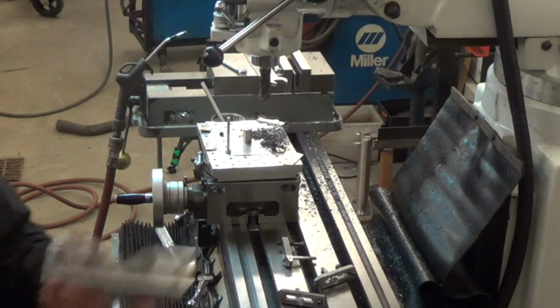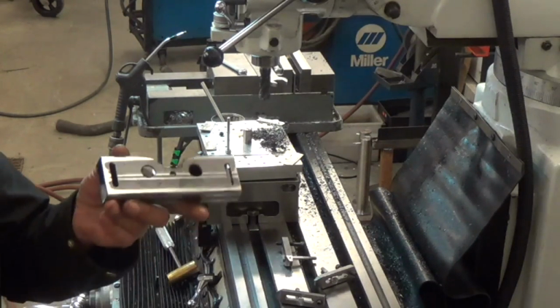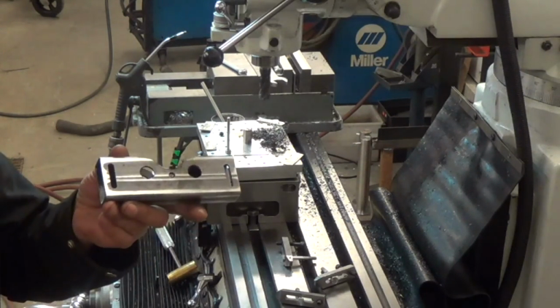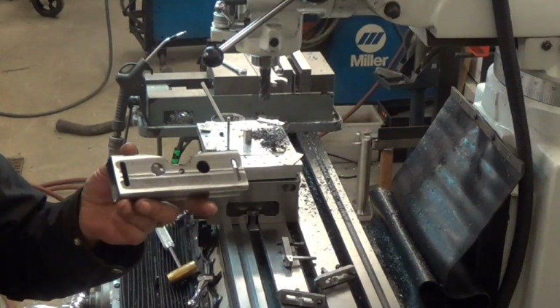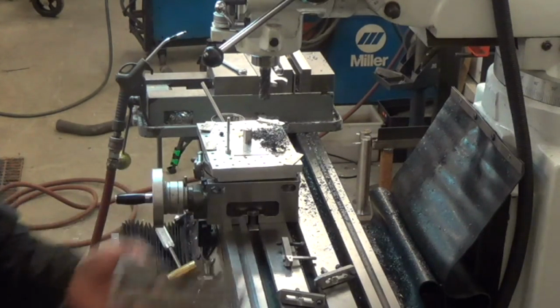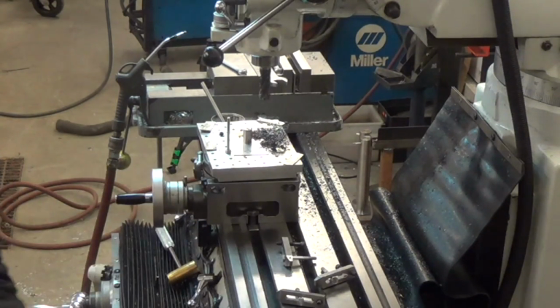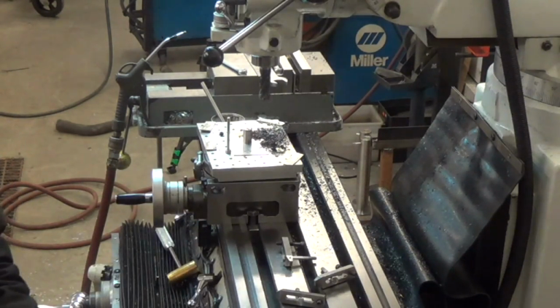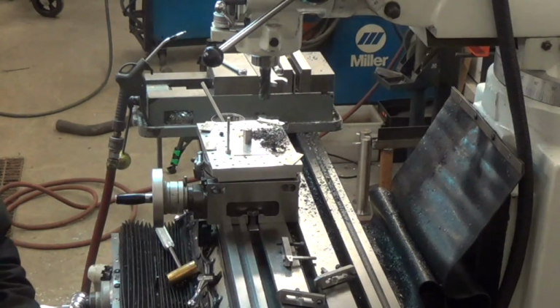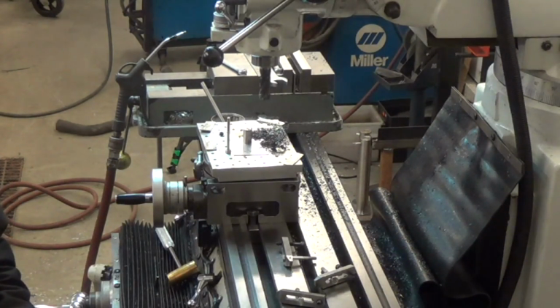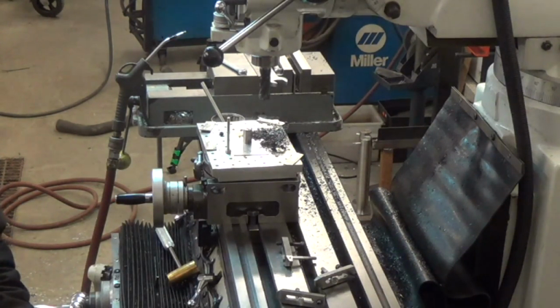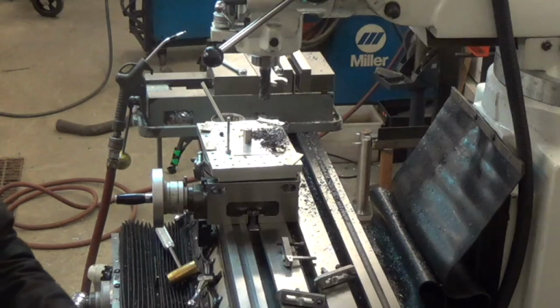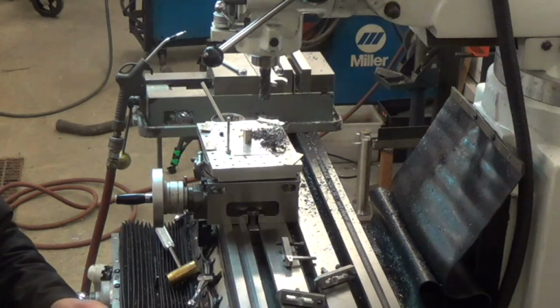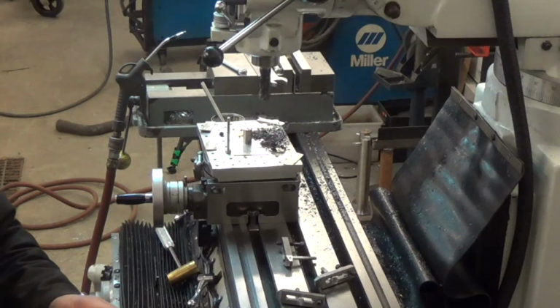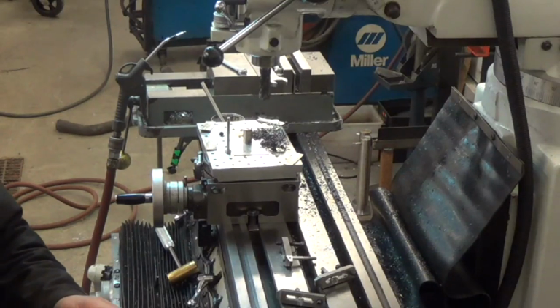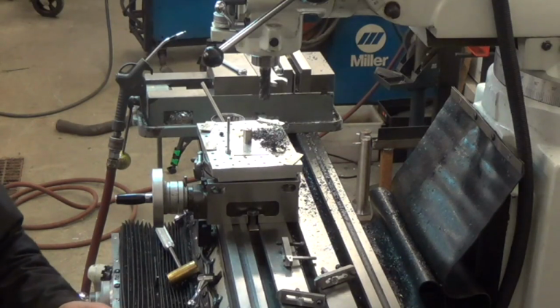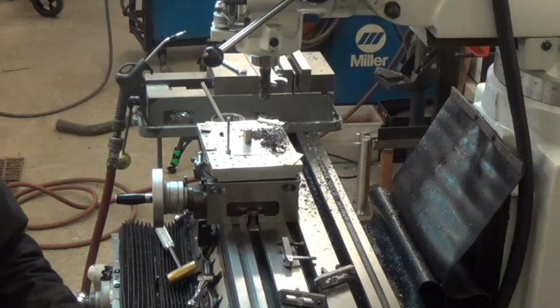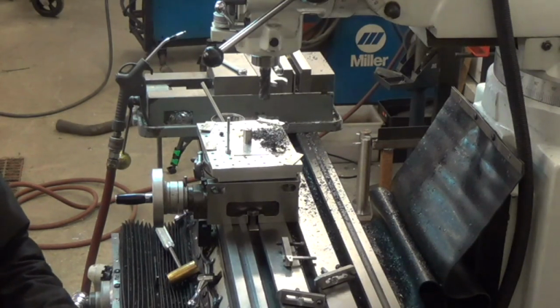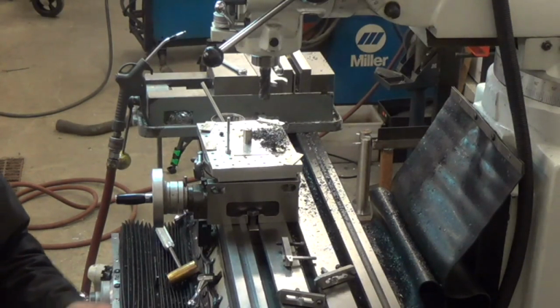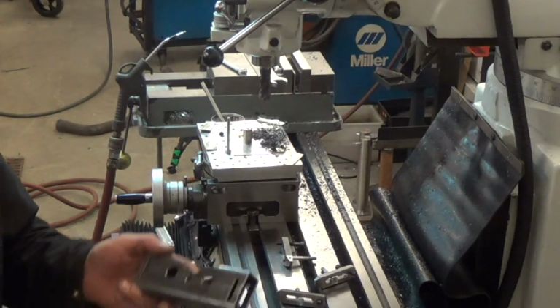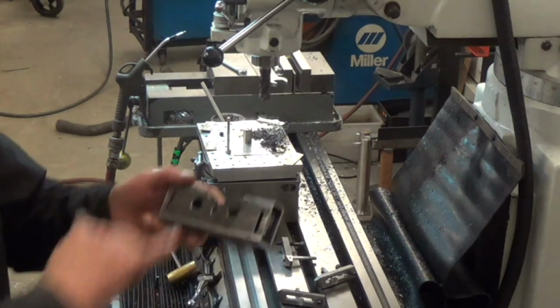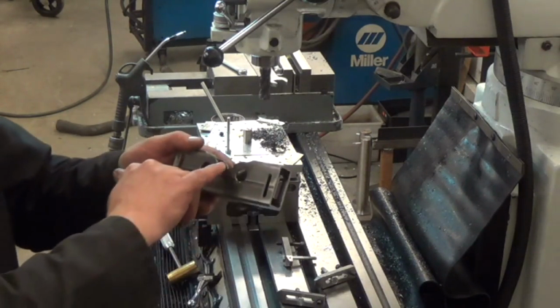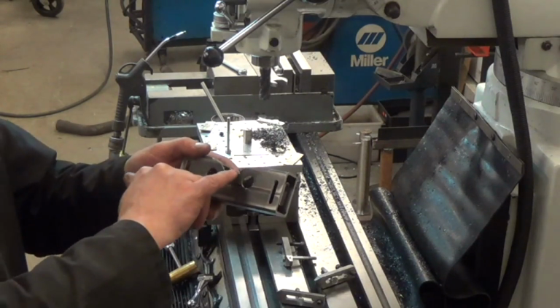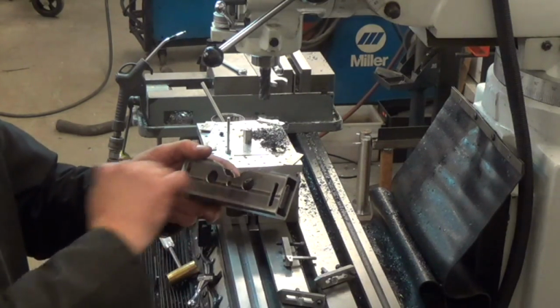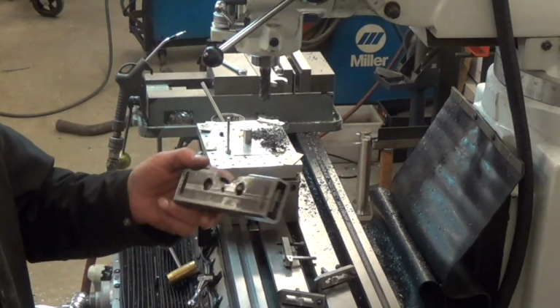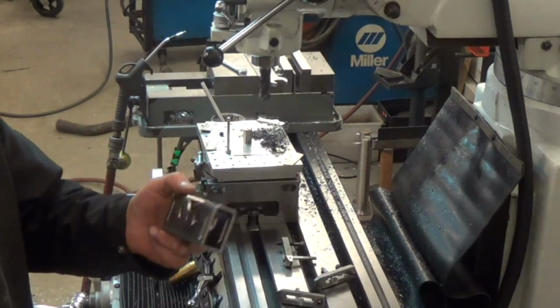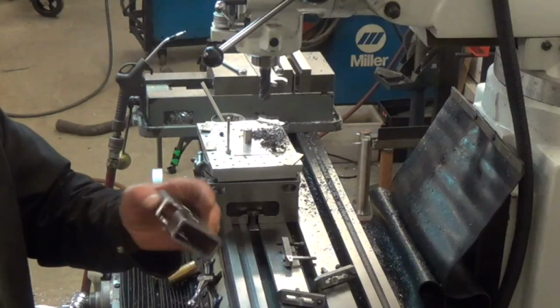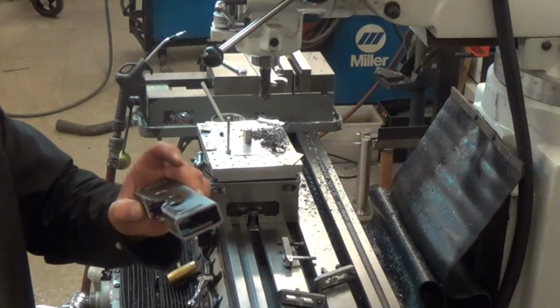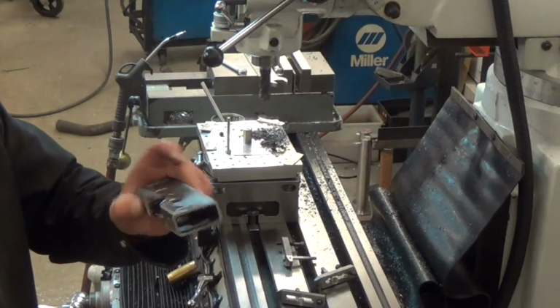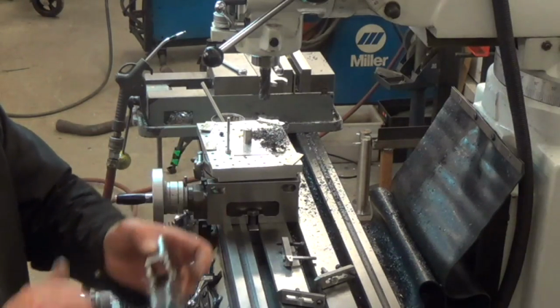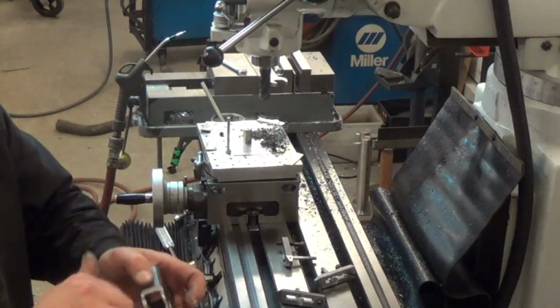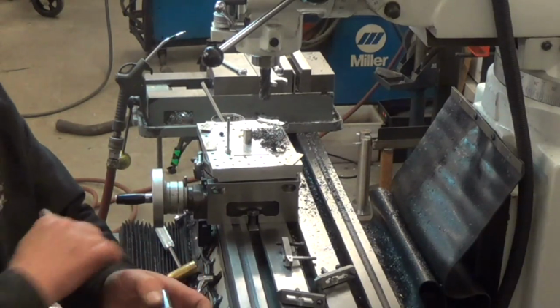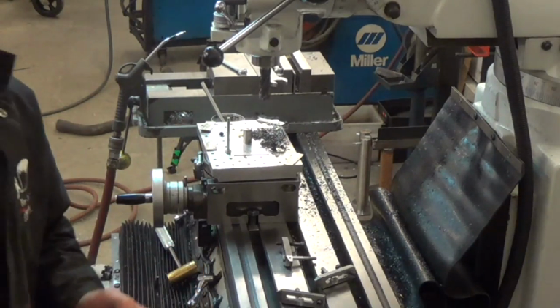So this is what we wind up with. We'll do a bit of deburring and a little sanding between the two cuts. And then we'll run a slot across the top.